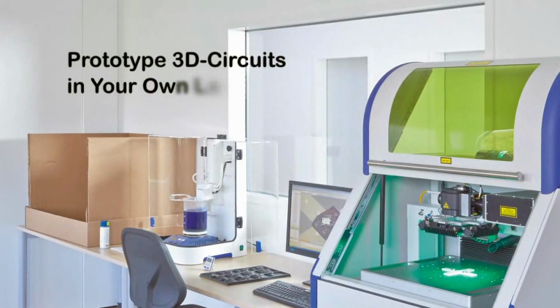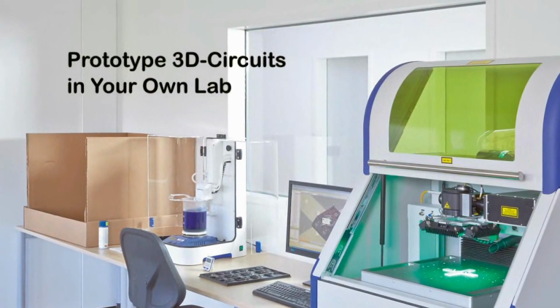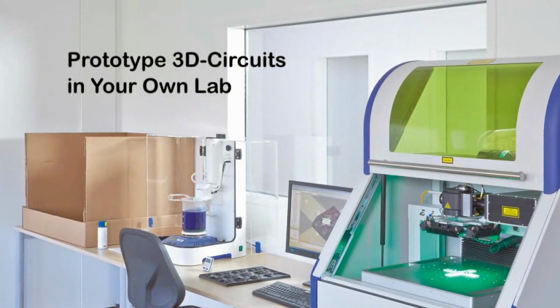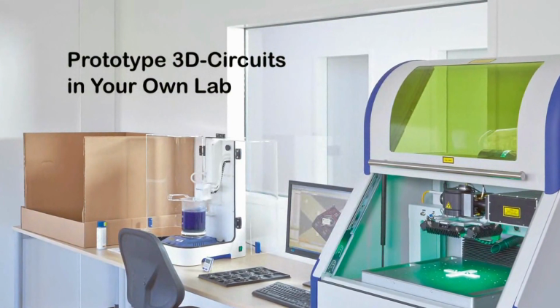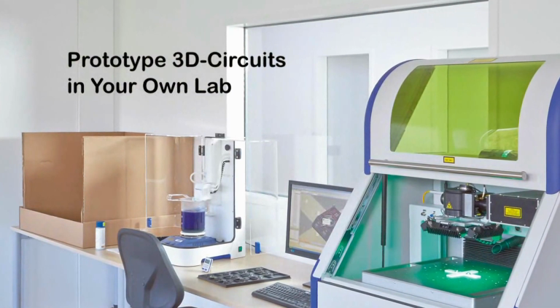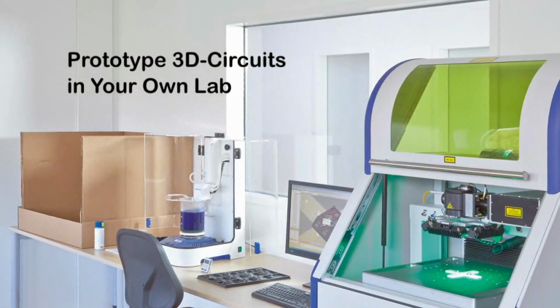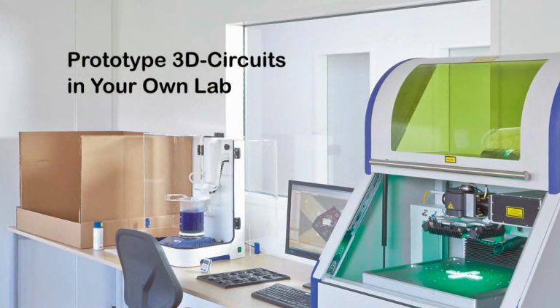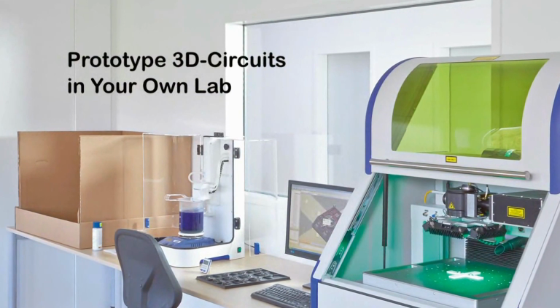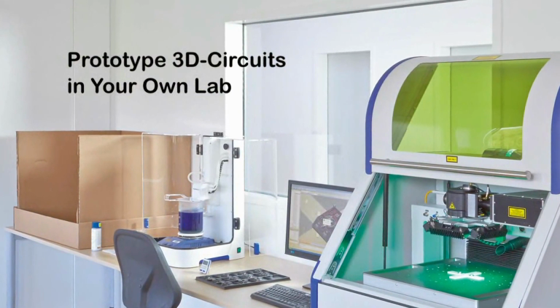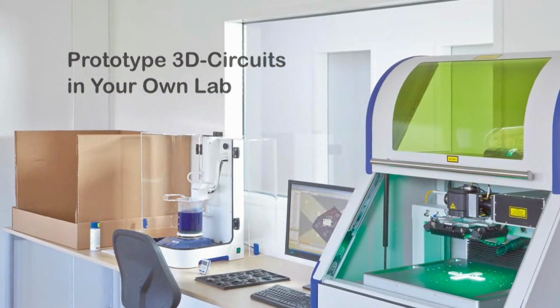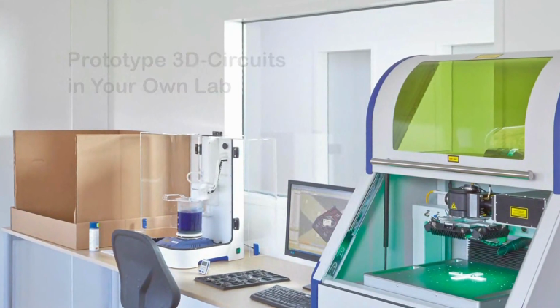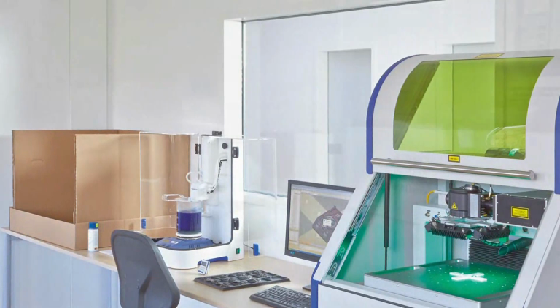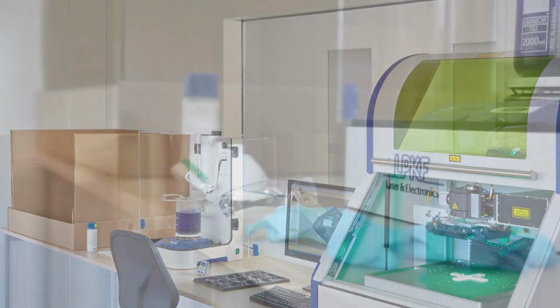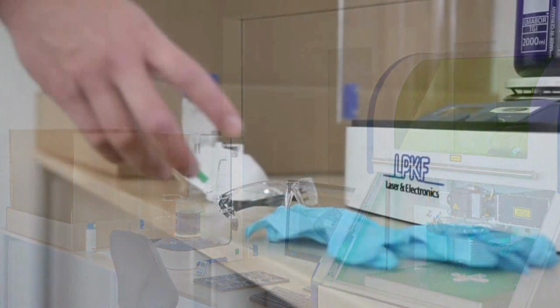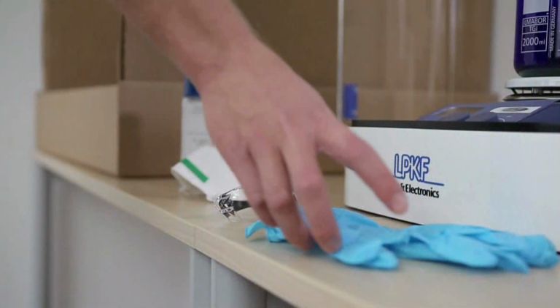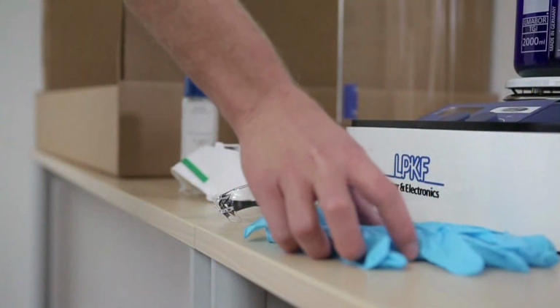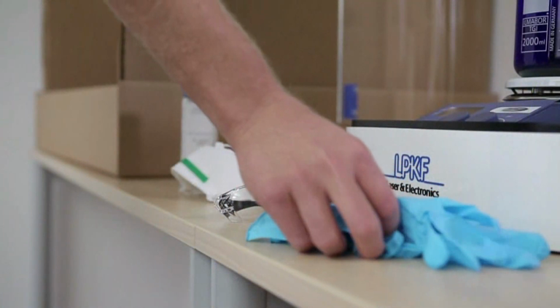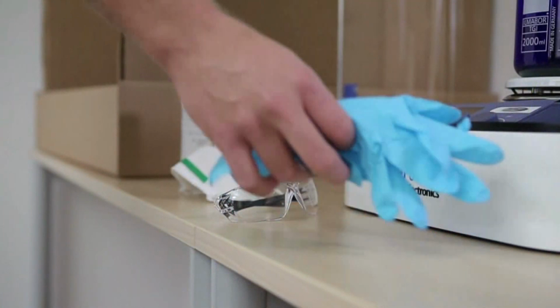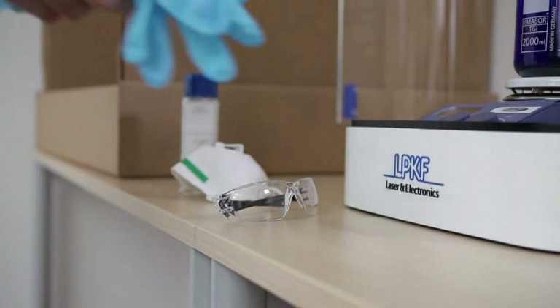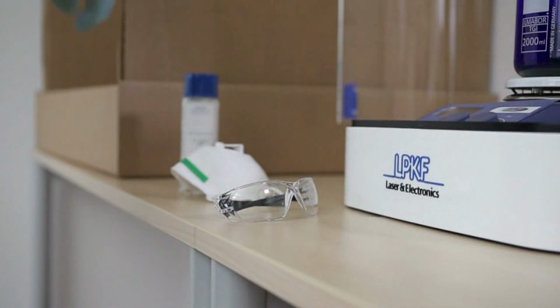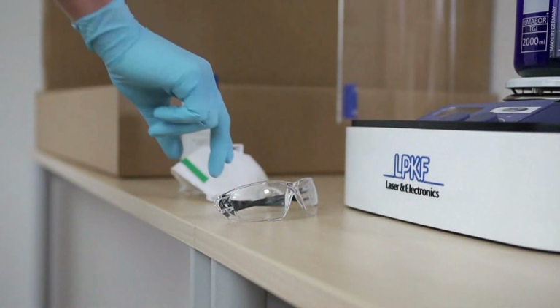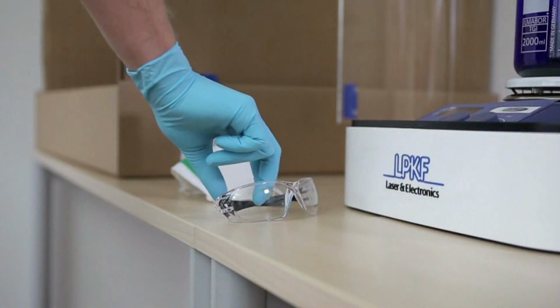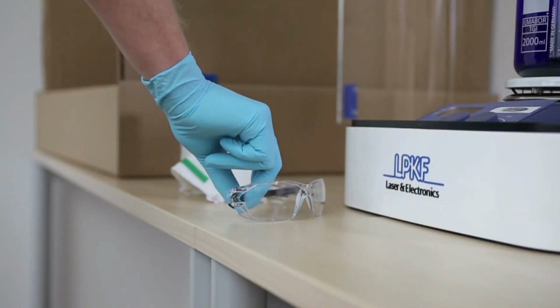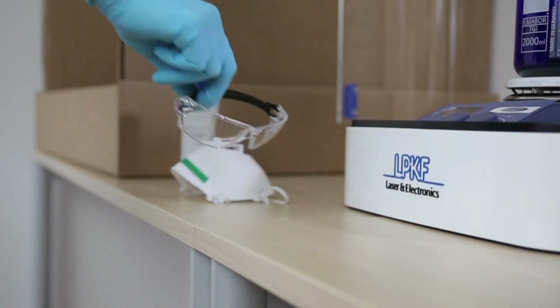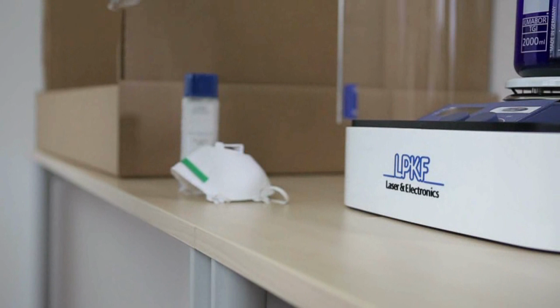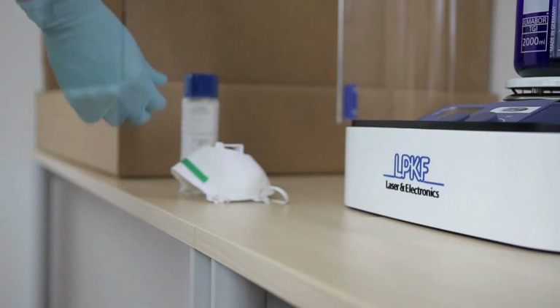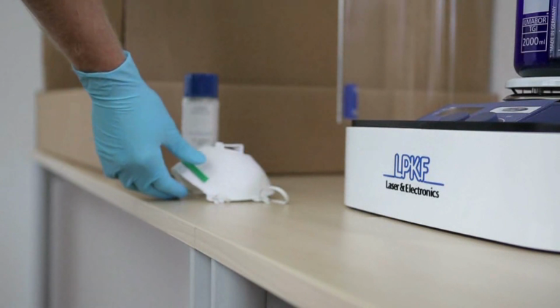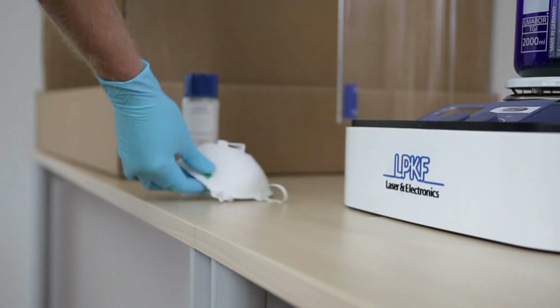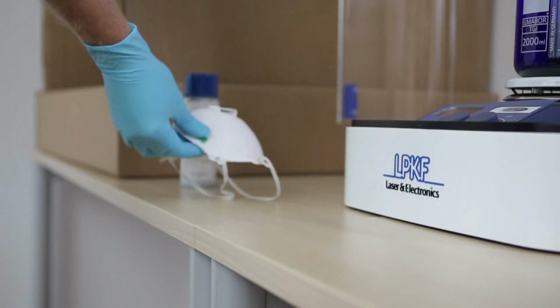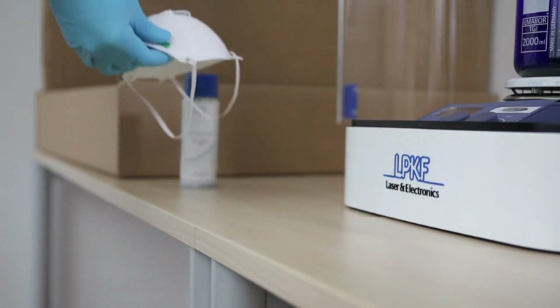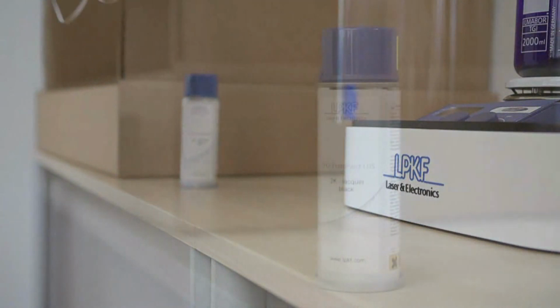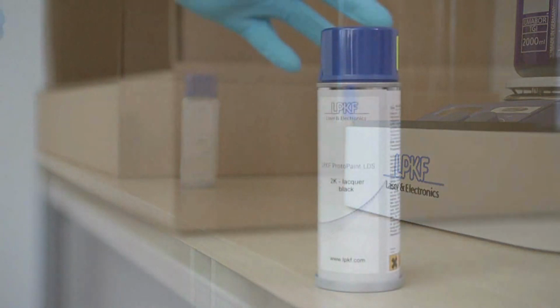Prototyping 3D molded interconnect devices is now as easy as 1, 2, 3, thanks to the addition of three new LPKF laser direct structuring products.